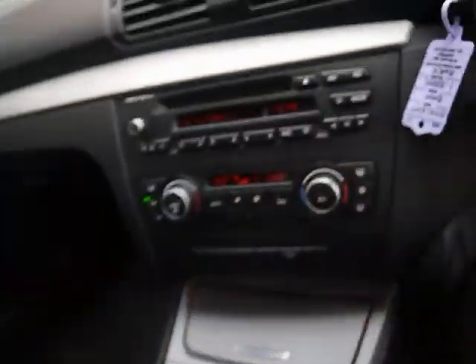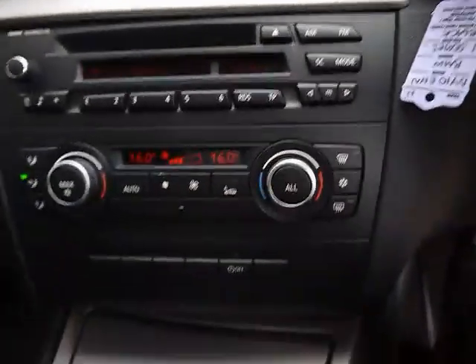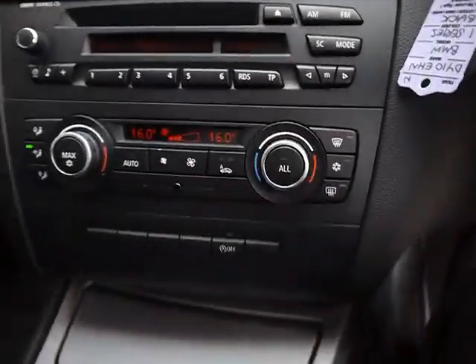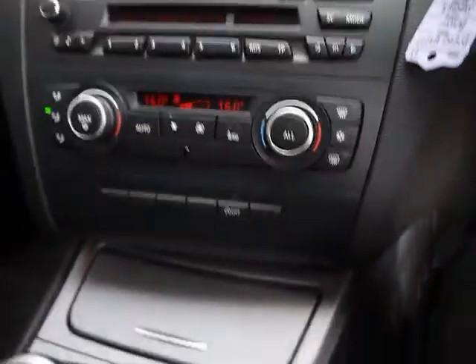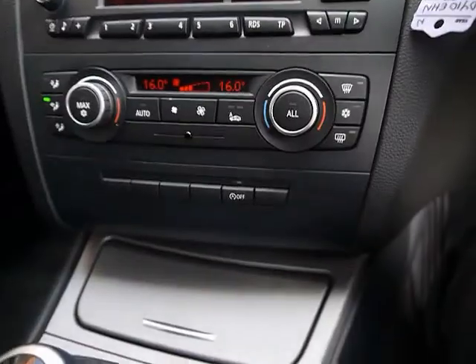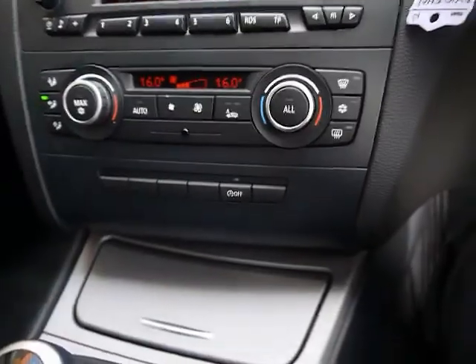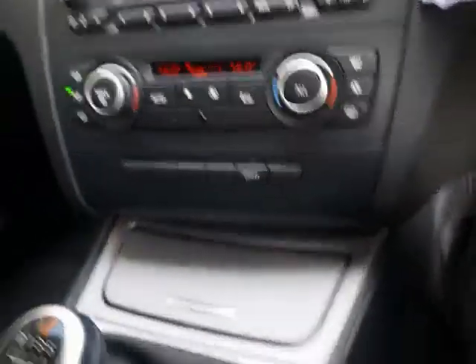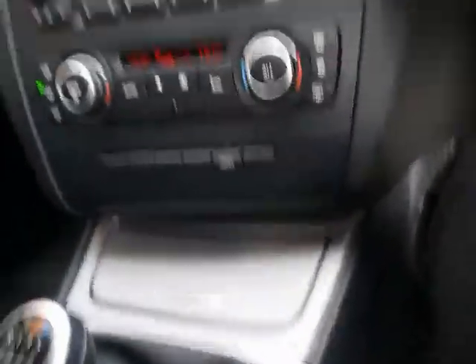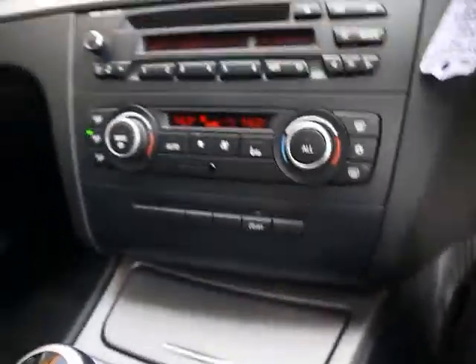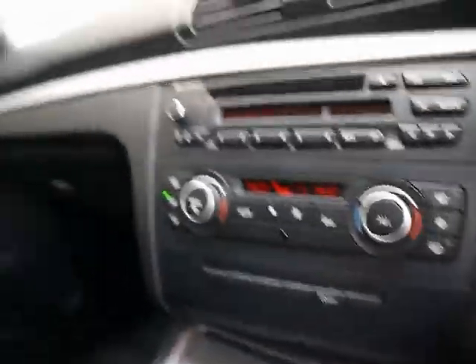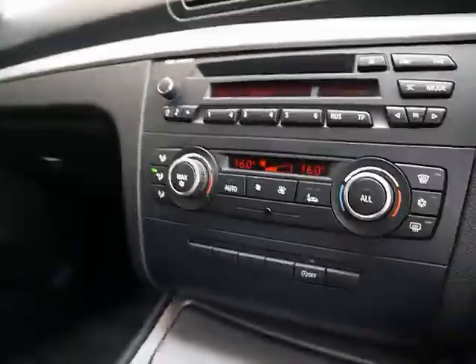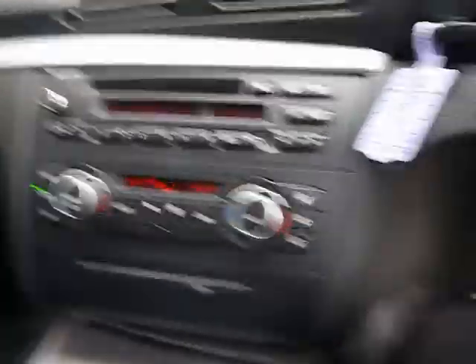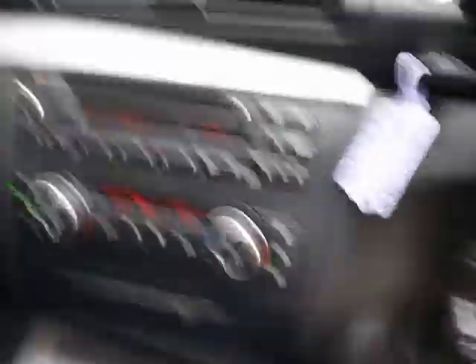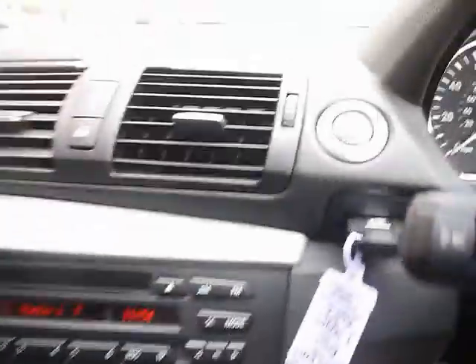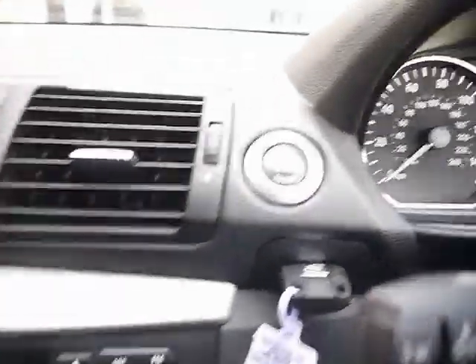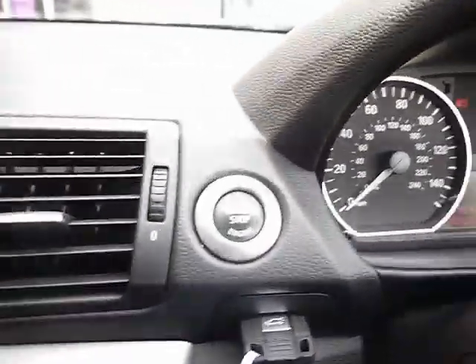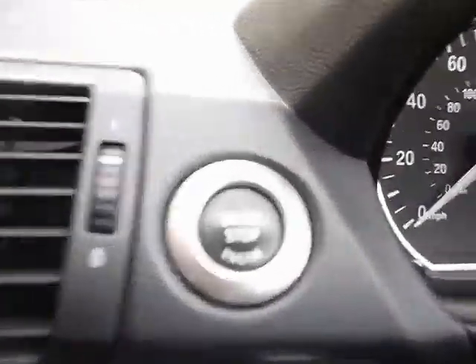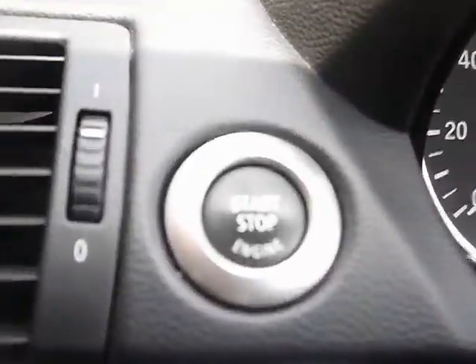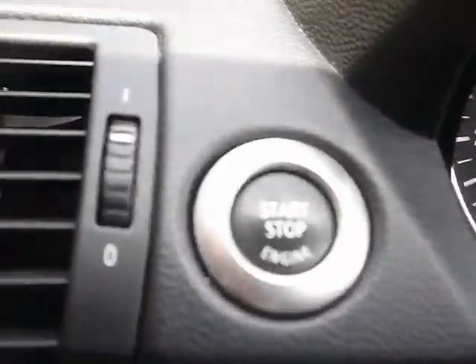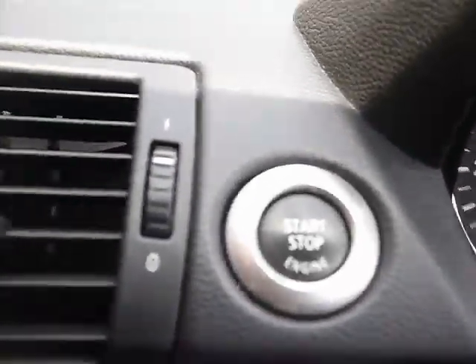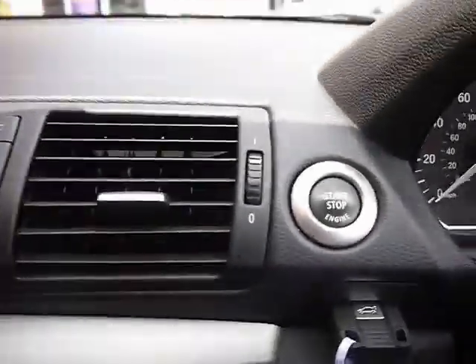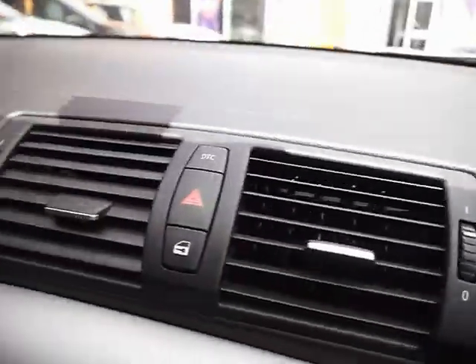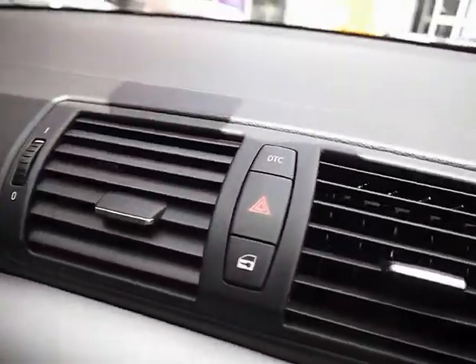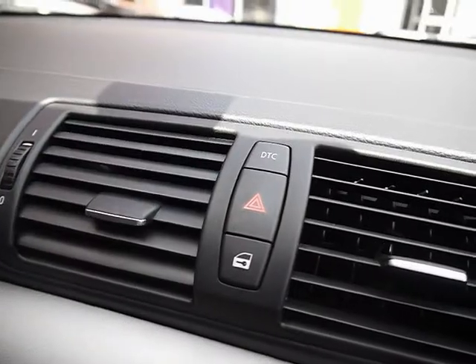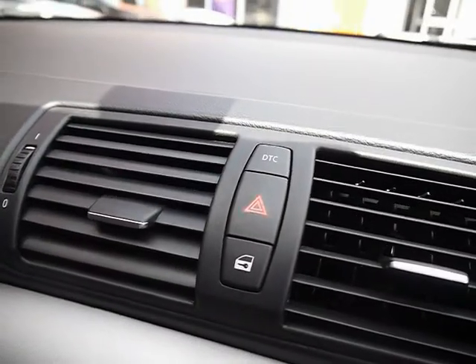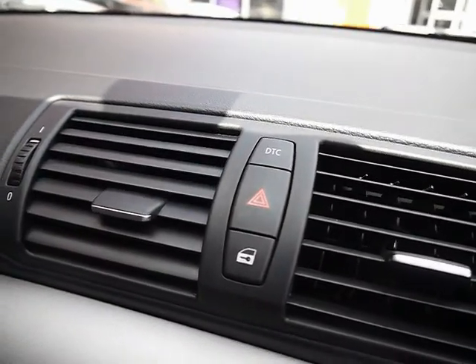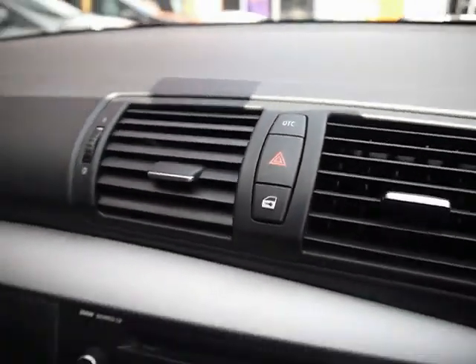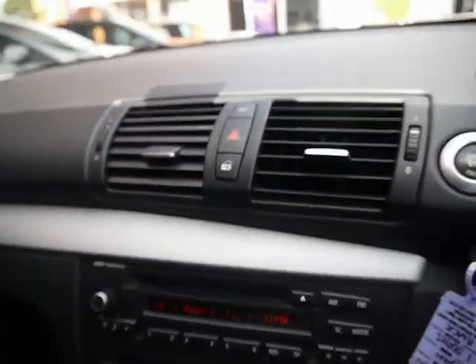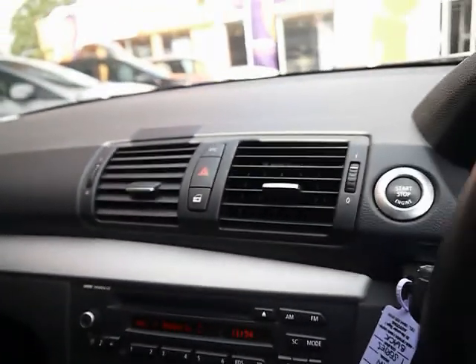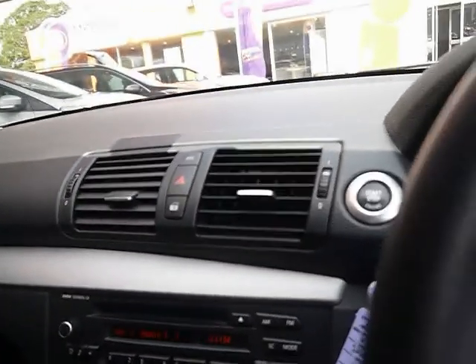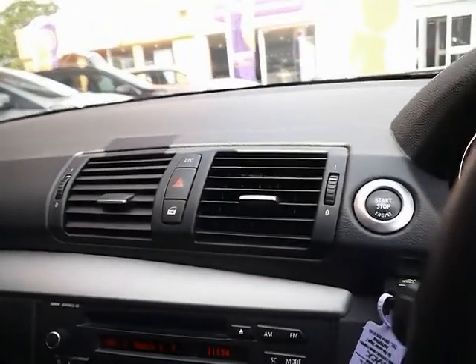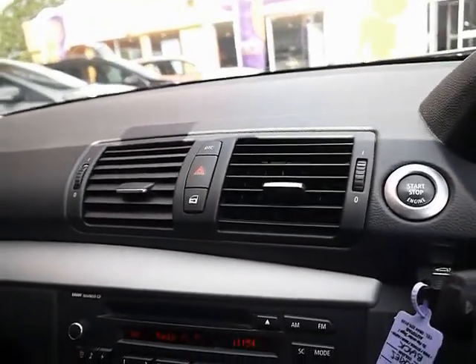Features include dual-zone digital climate control, ABS, an engine start/stop button, DTC, child locks, and window locks.